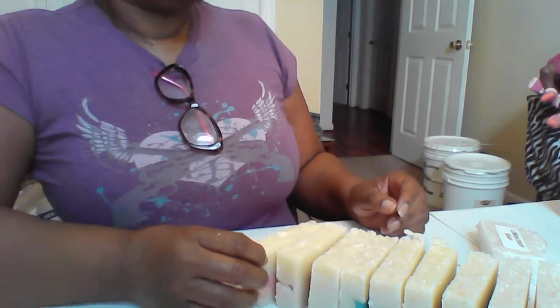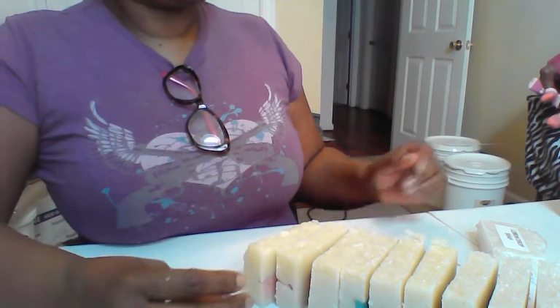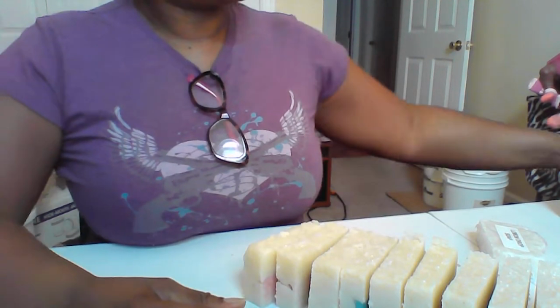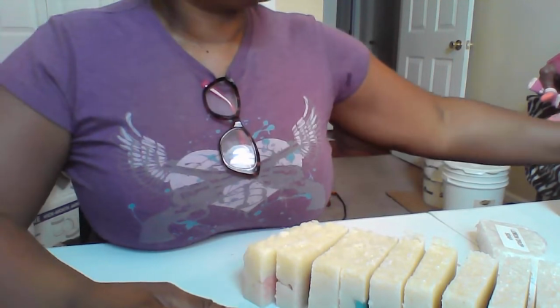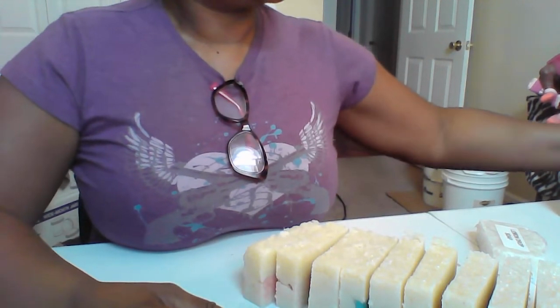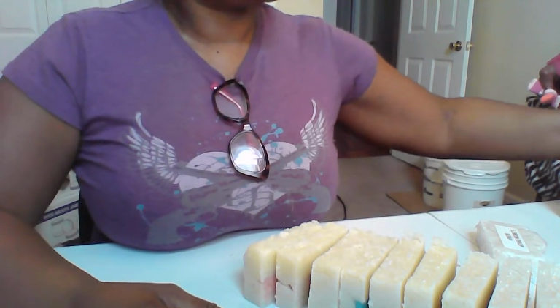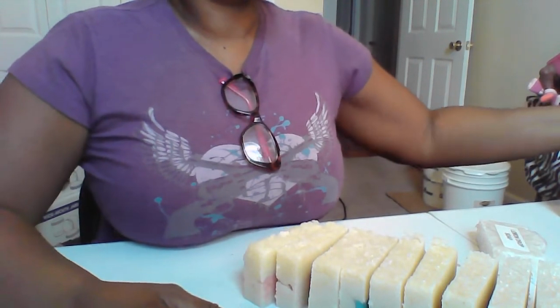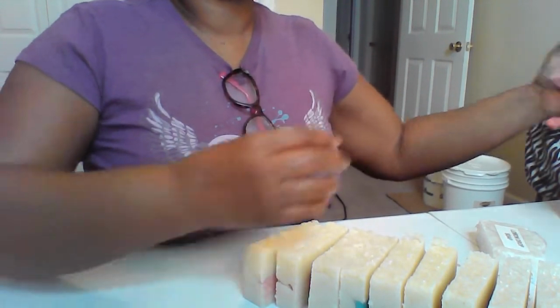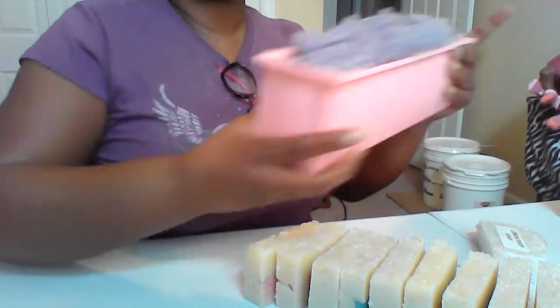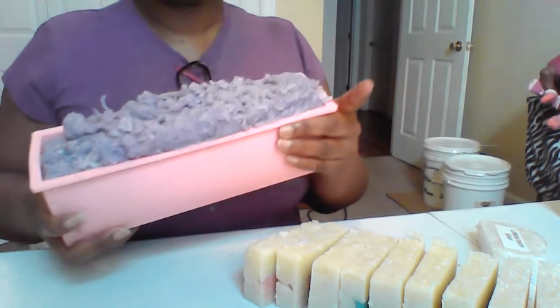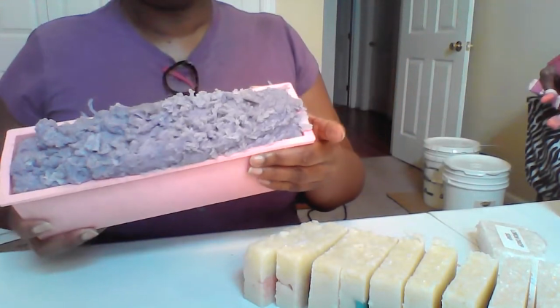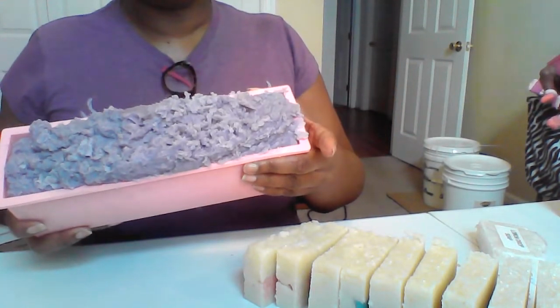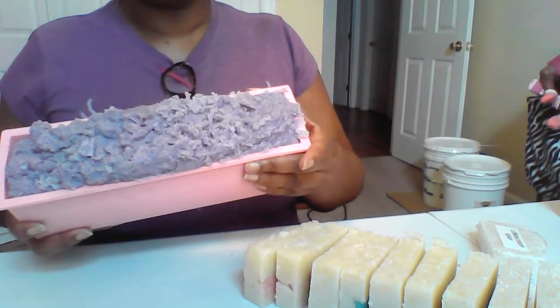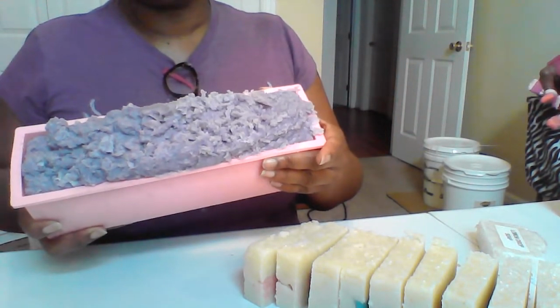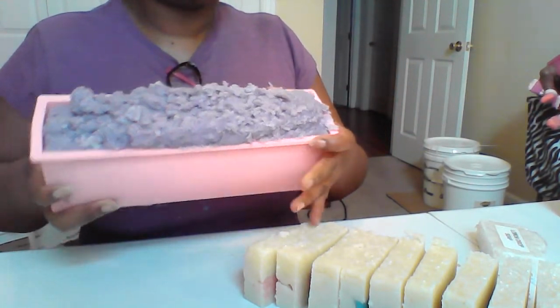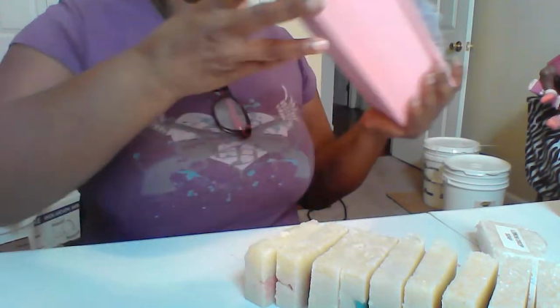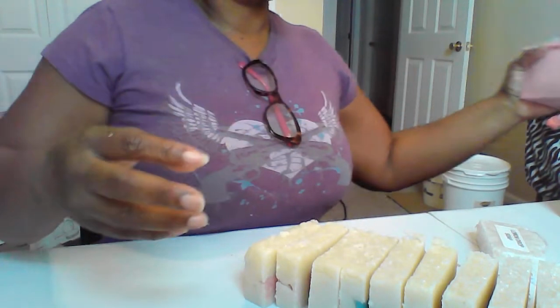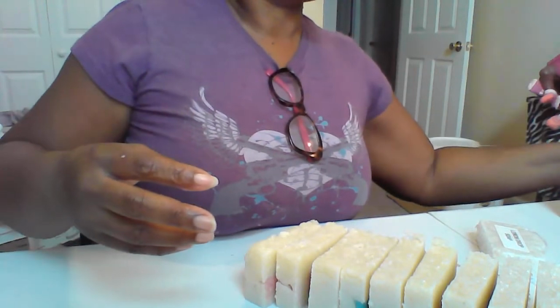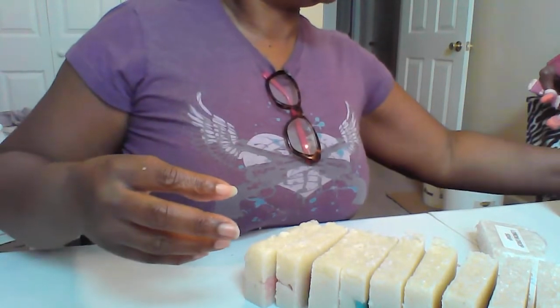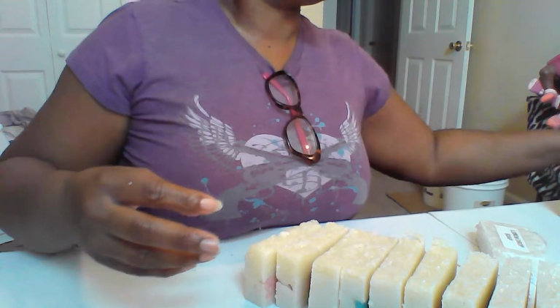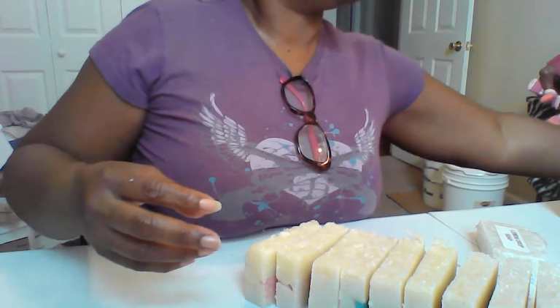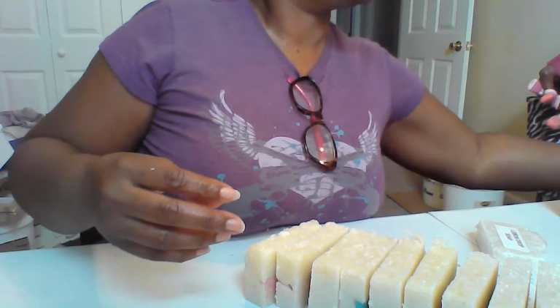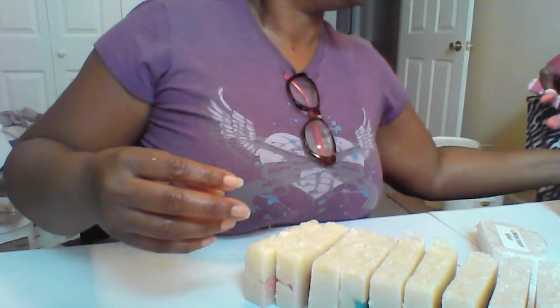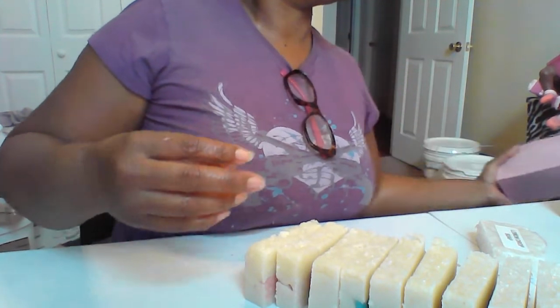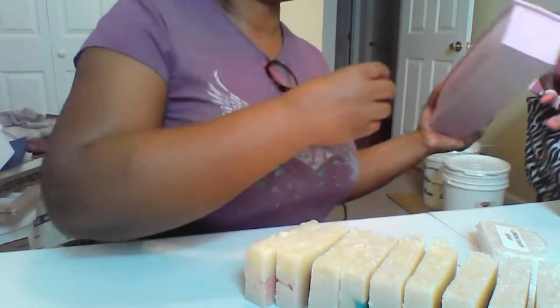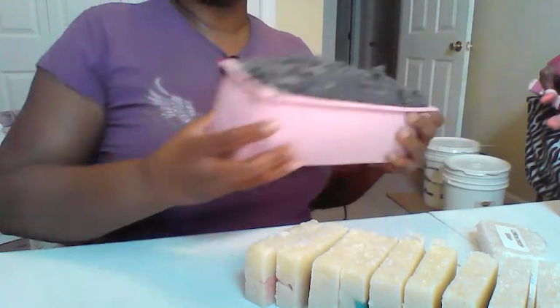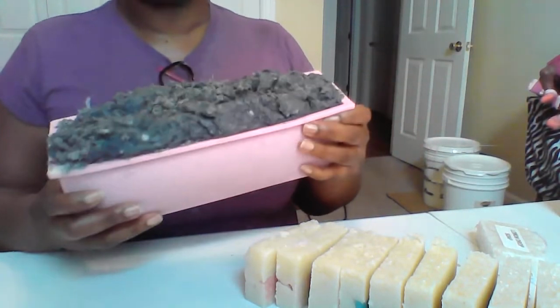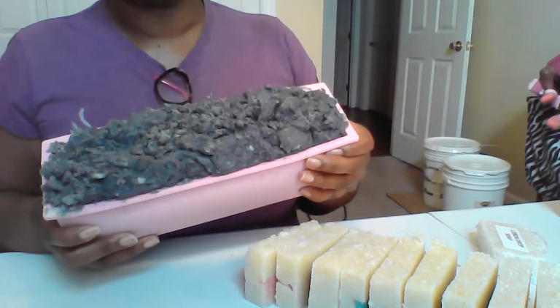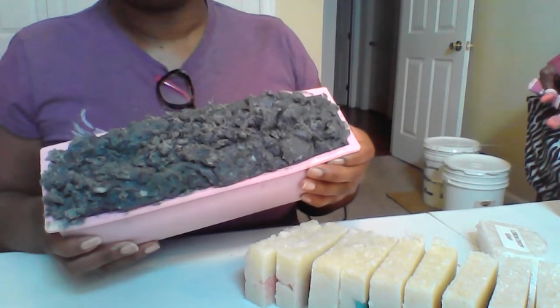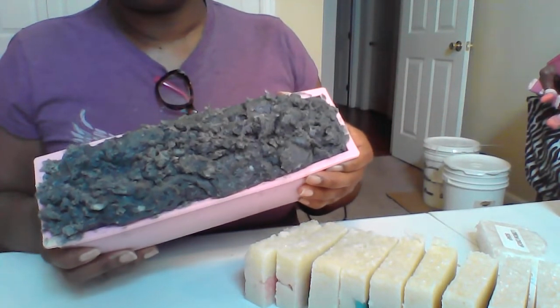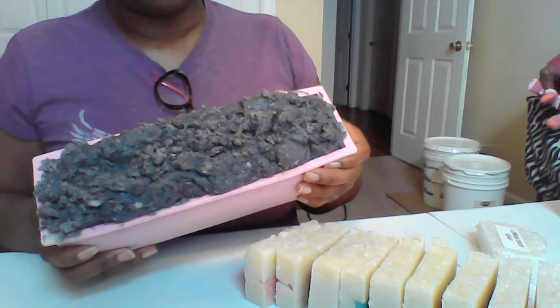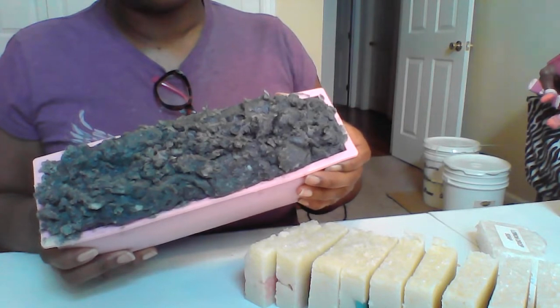I also have two other soaps that I still have to cut. But this one here is called Purple Rain. And then I also have this one here that I just made too — it's called Coldest Ice.